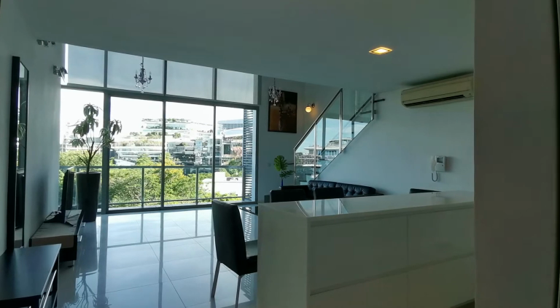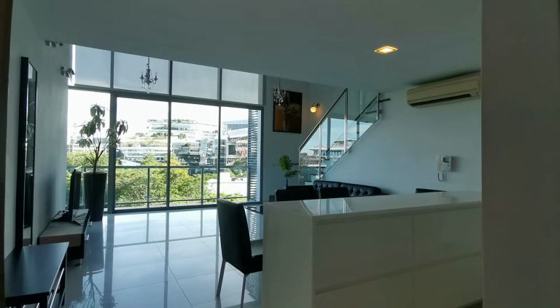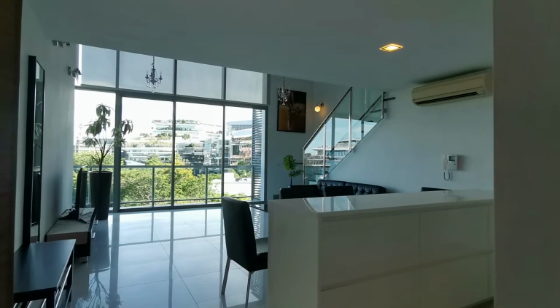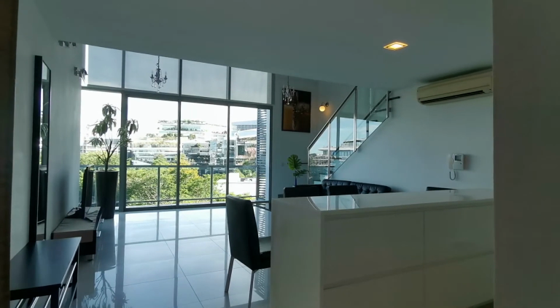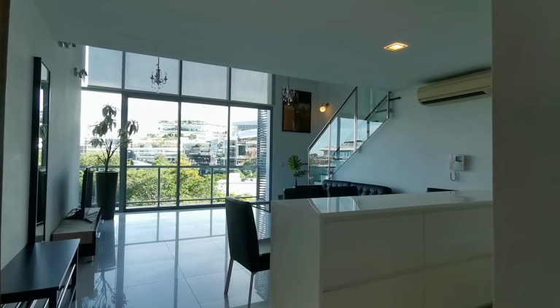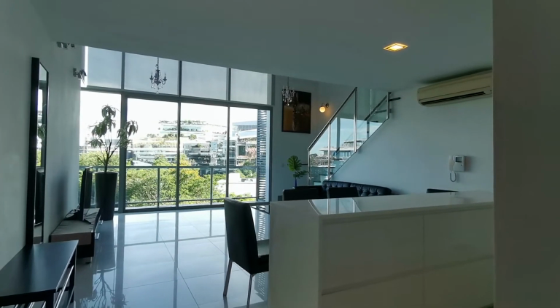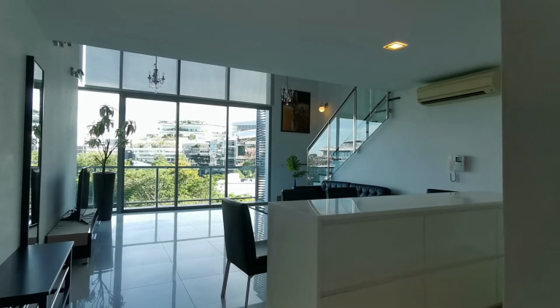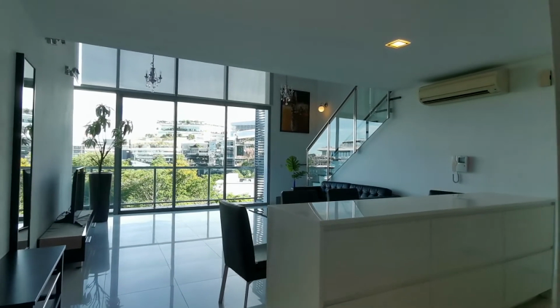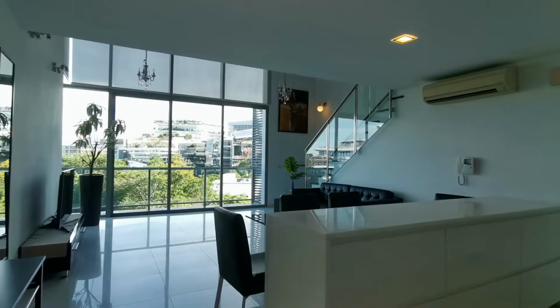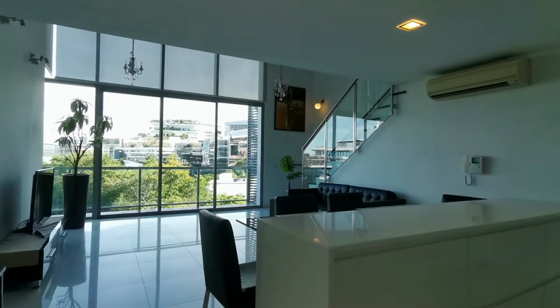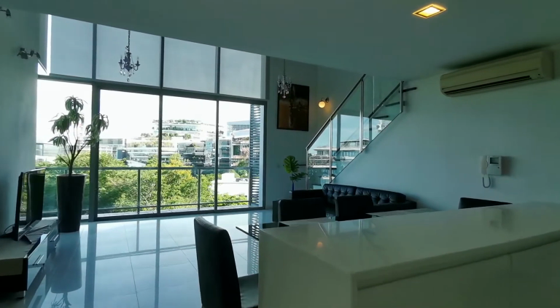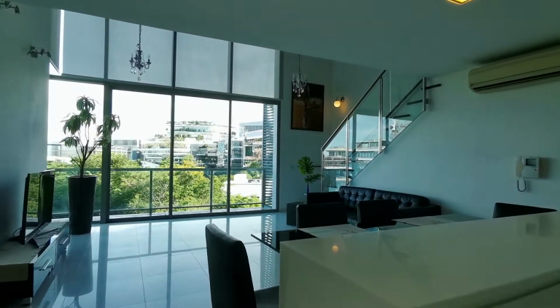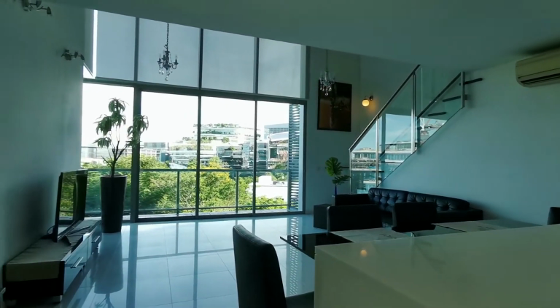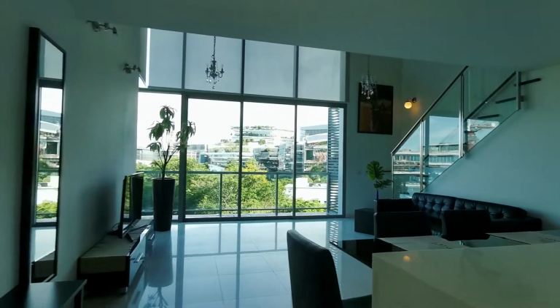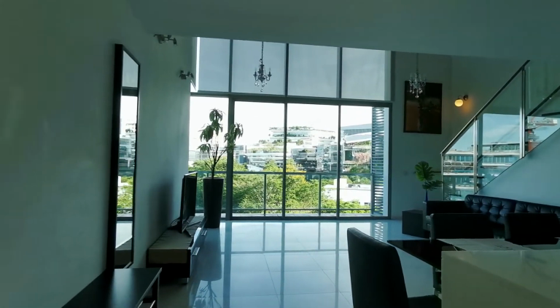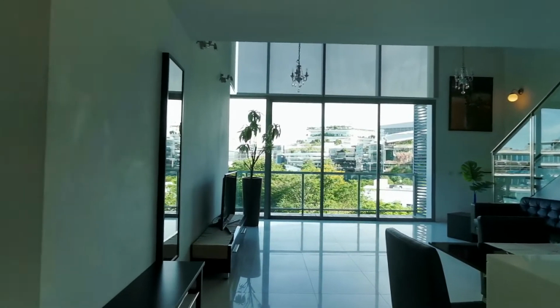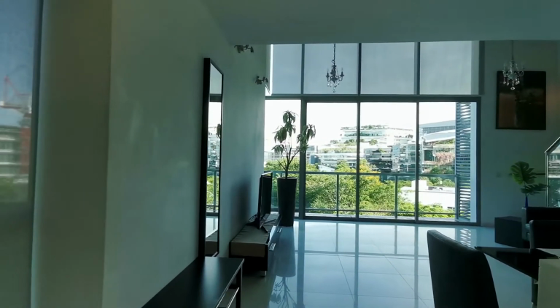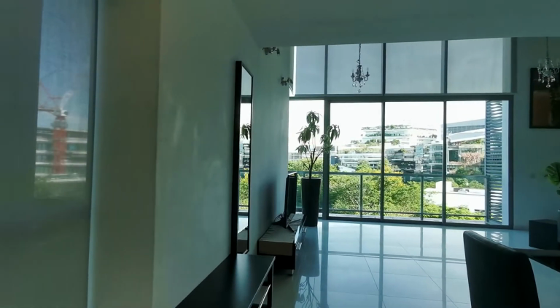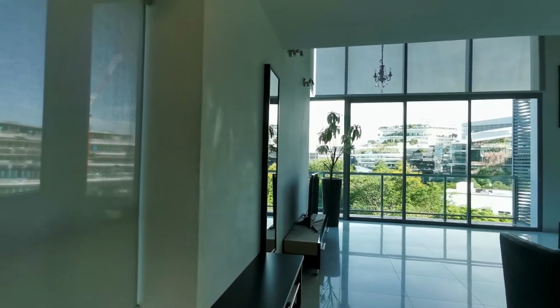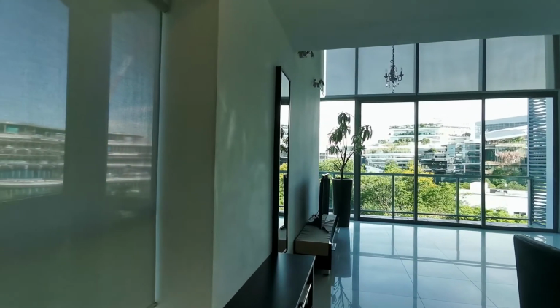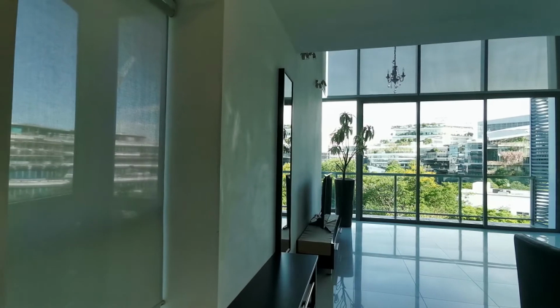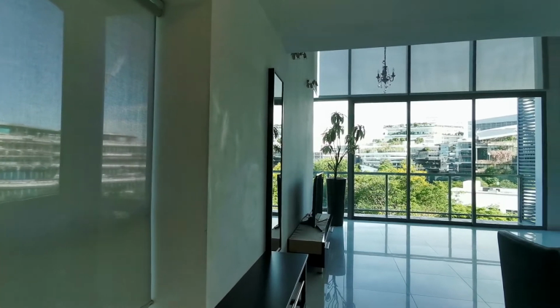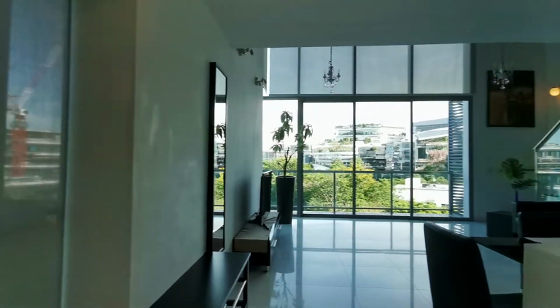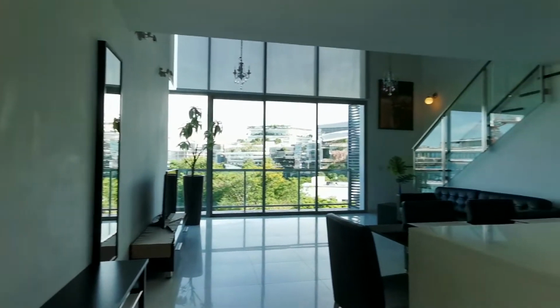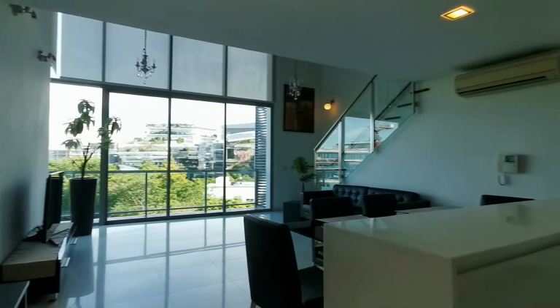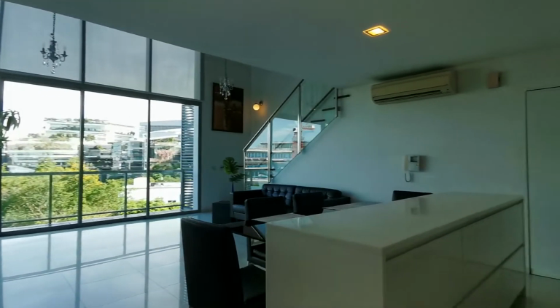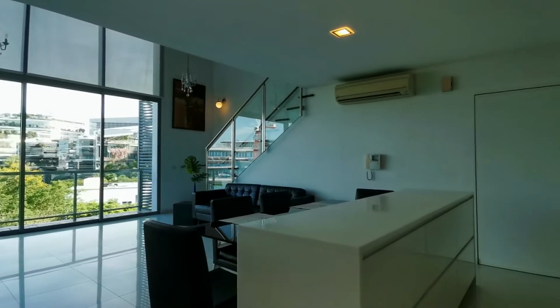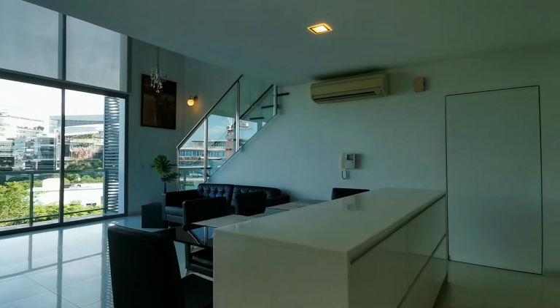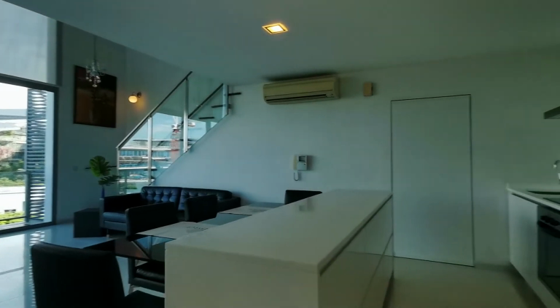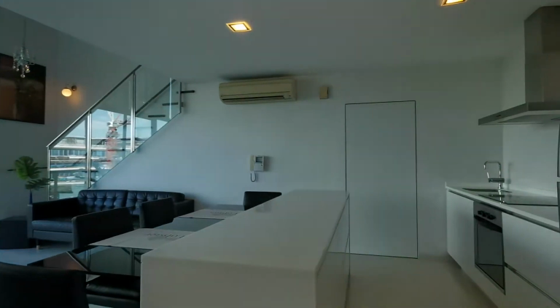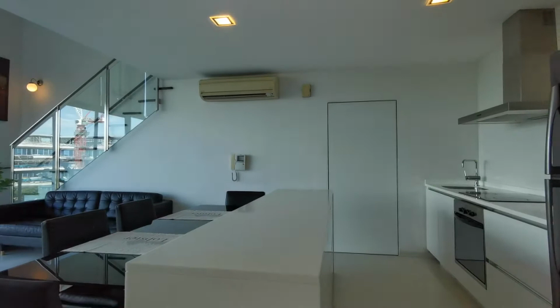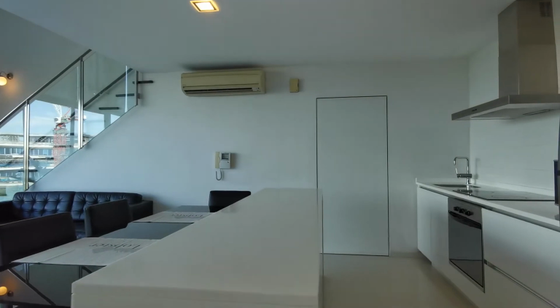We're taking a look at a one-bedroom loft unit at One Residences today. This layout is one of the largest lofts in this development, so you can see the space is really very generous.